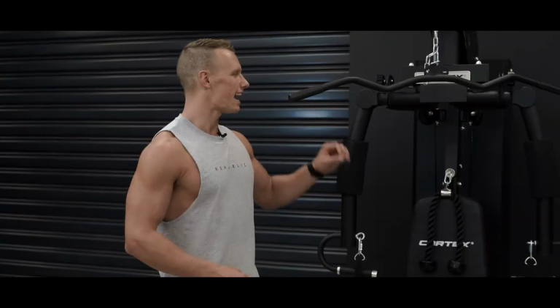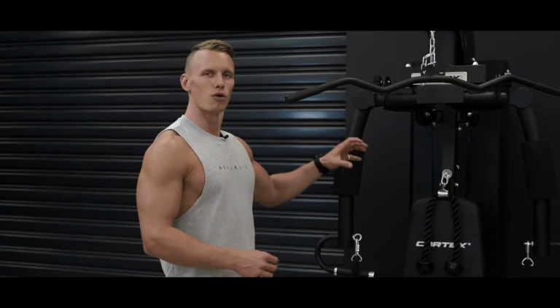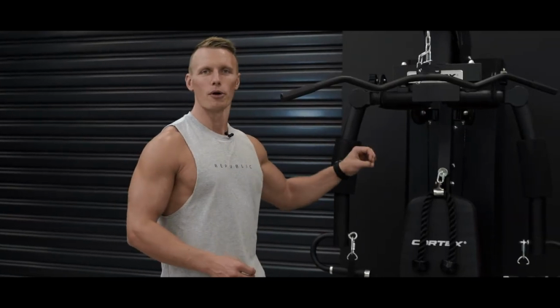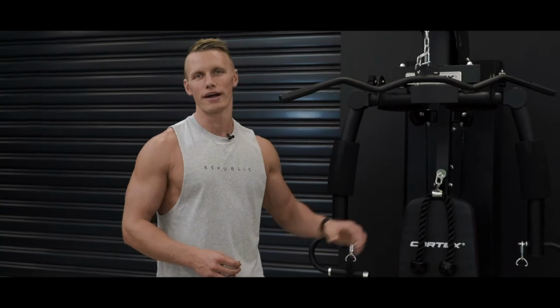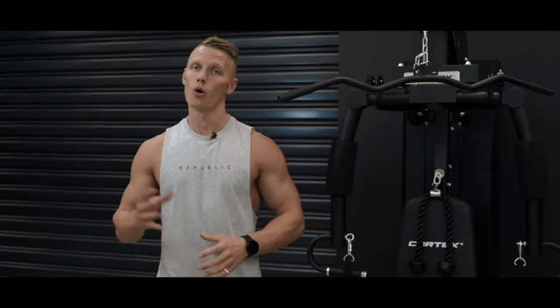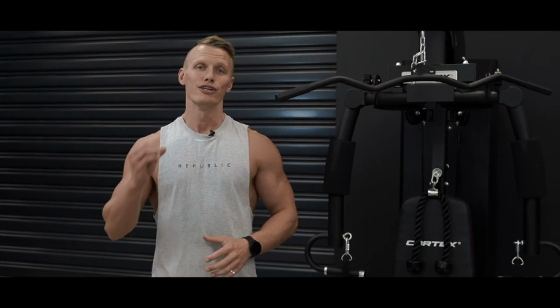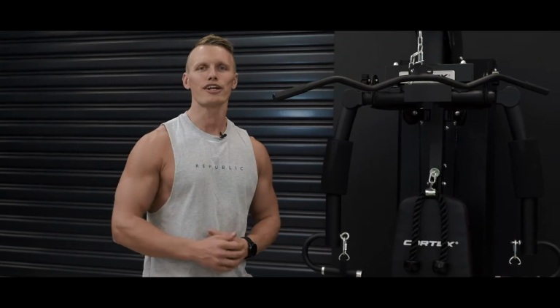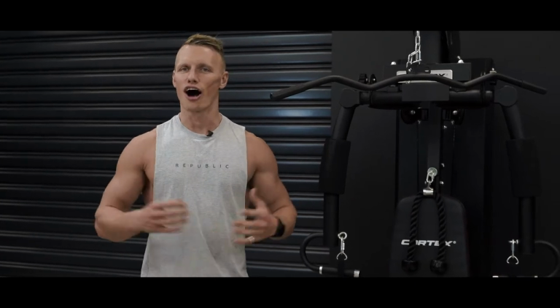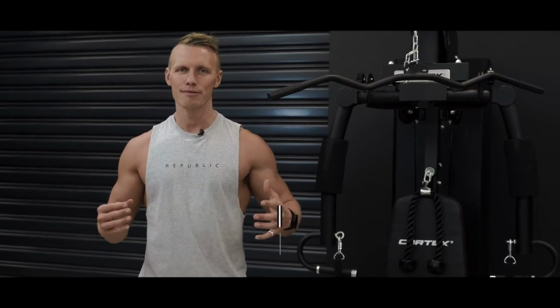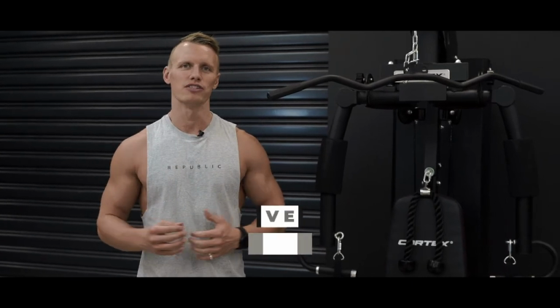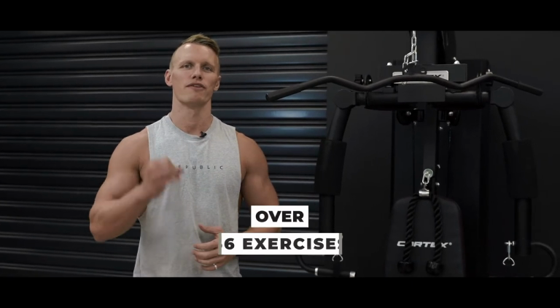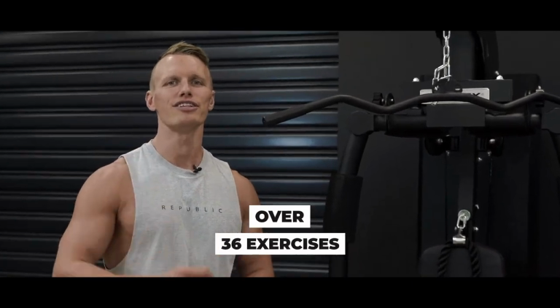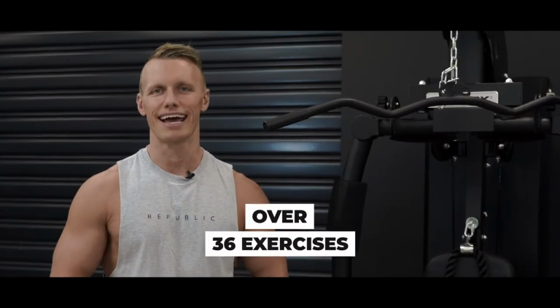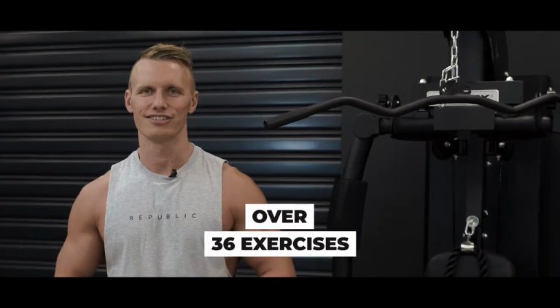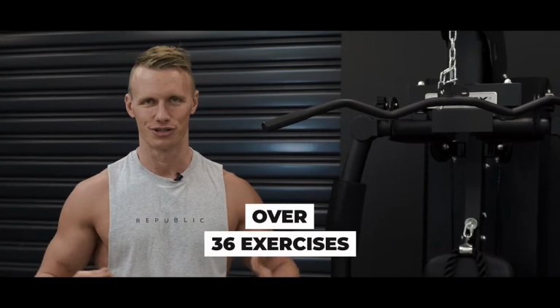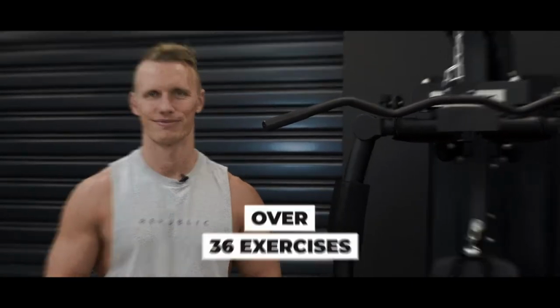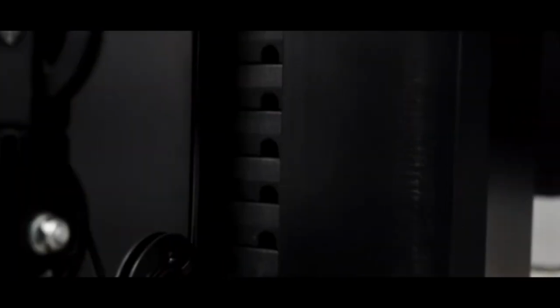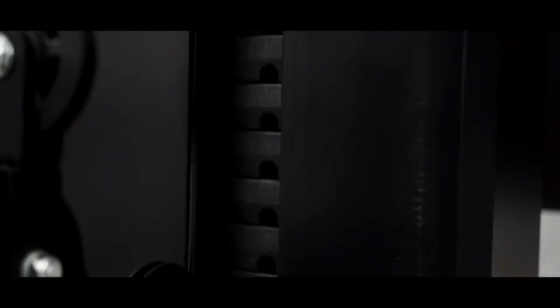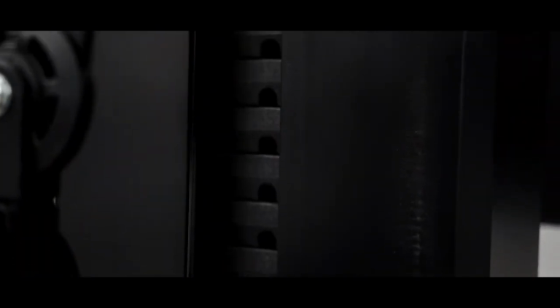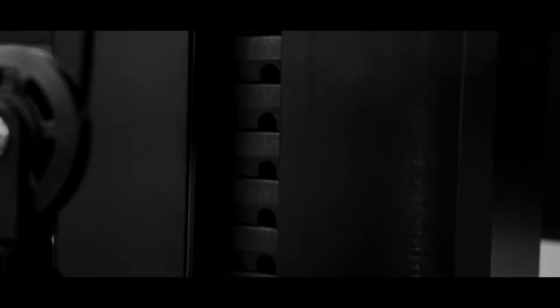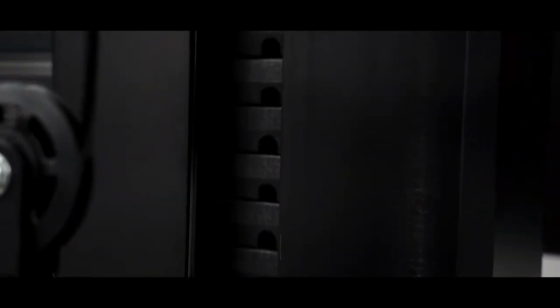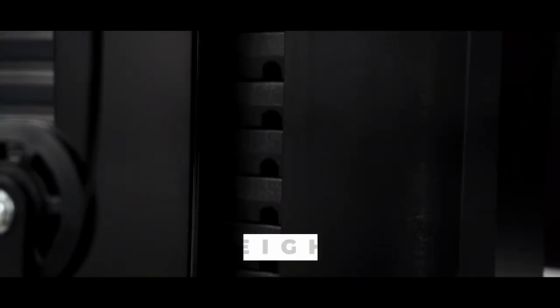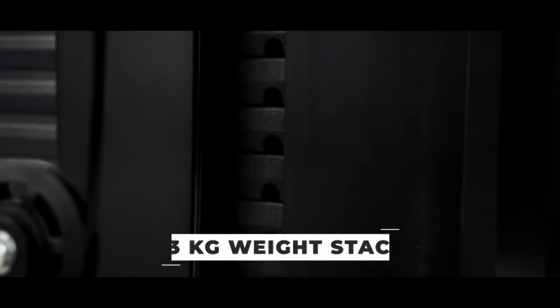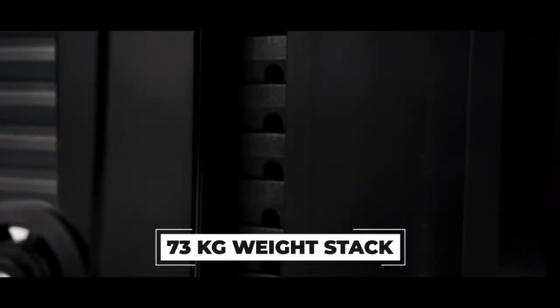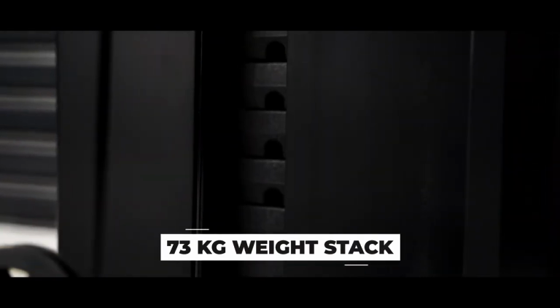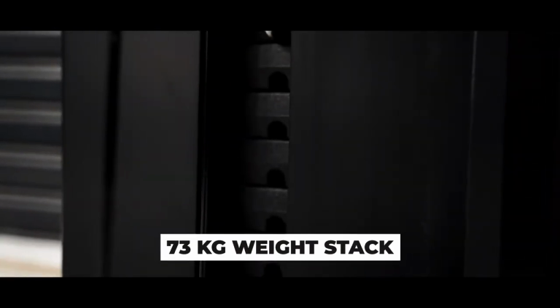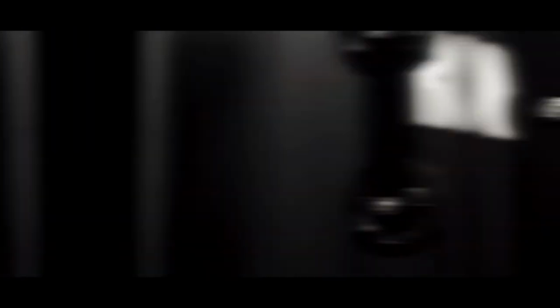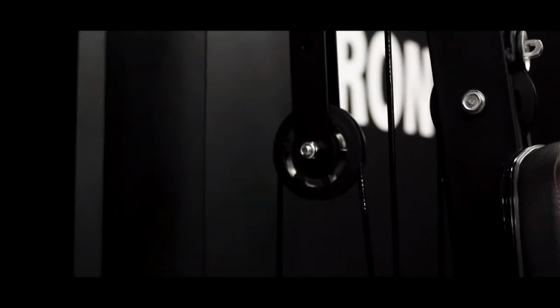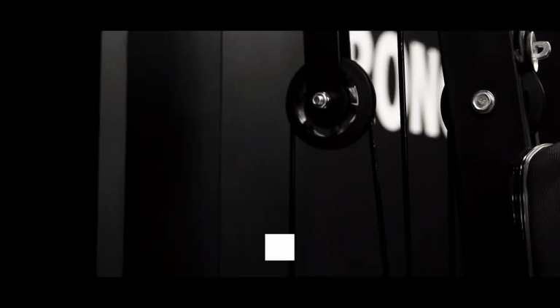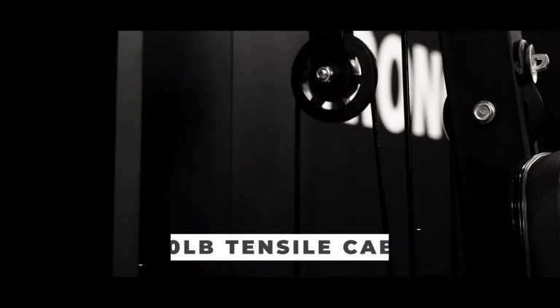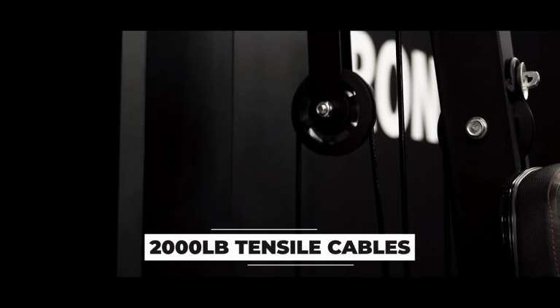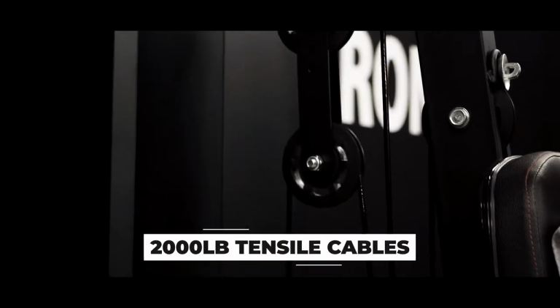Get a full body workout or zone into isolated movements with over 36 exercises to choose from. Customize your resistance with the pin-loaded 73kg weight stack, supported by our high-strength tensile cables.